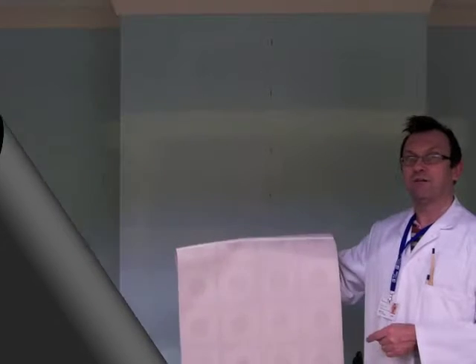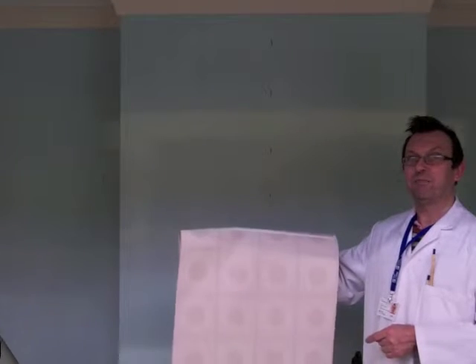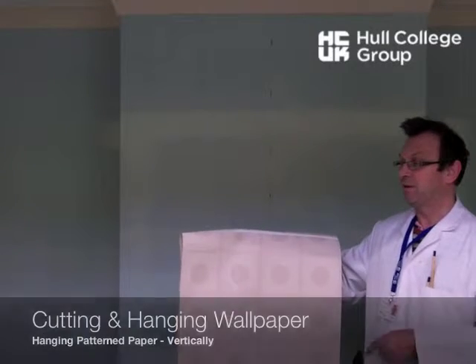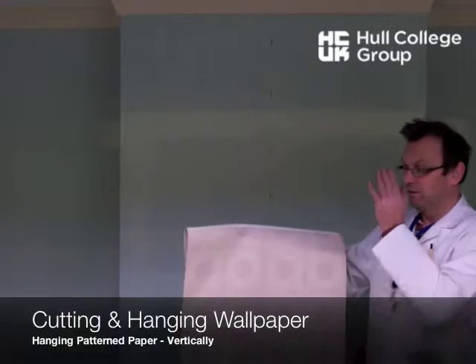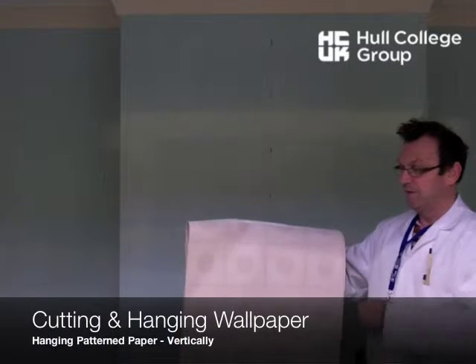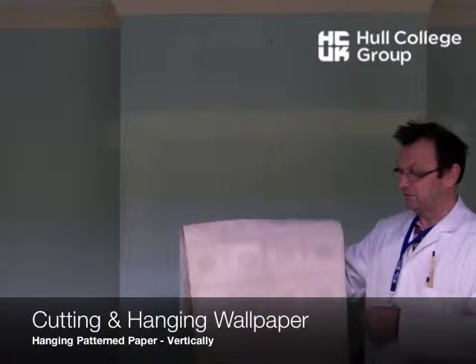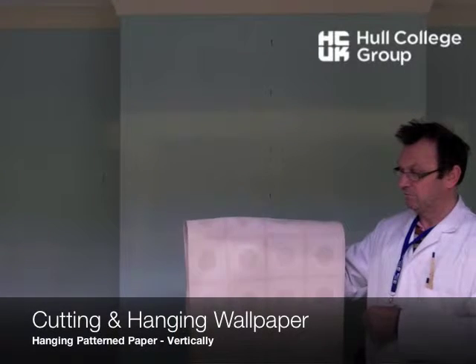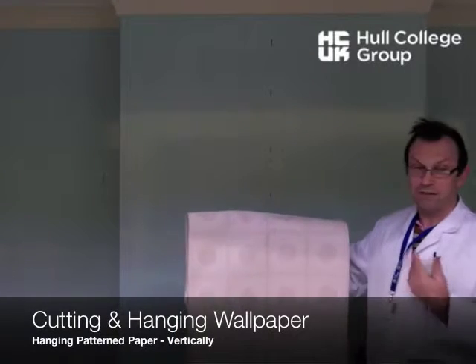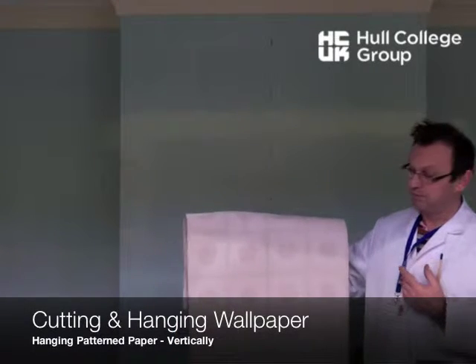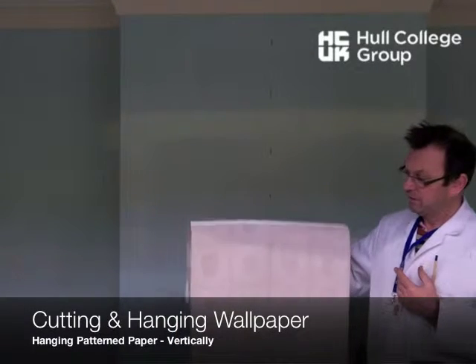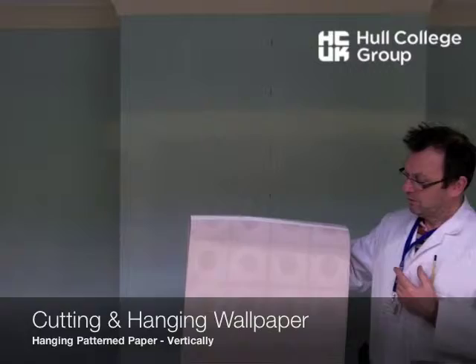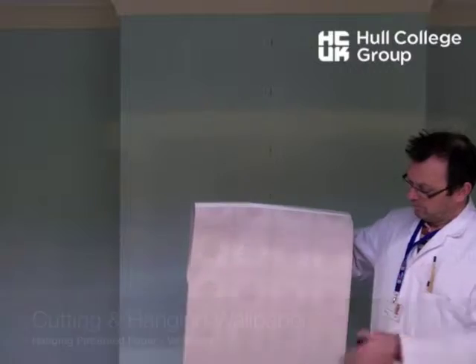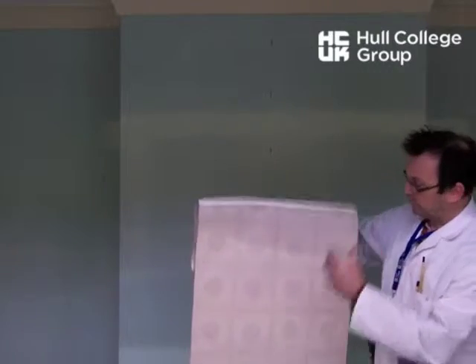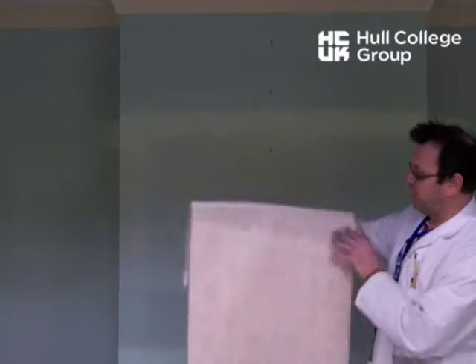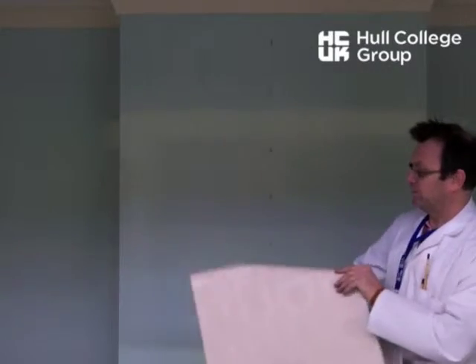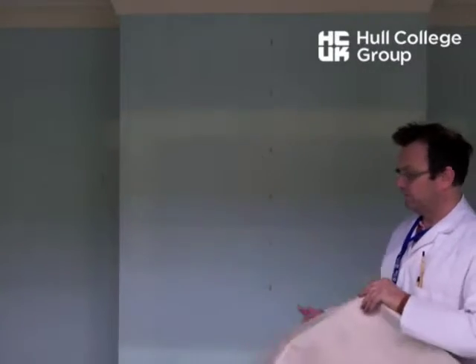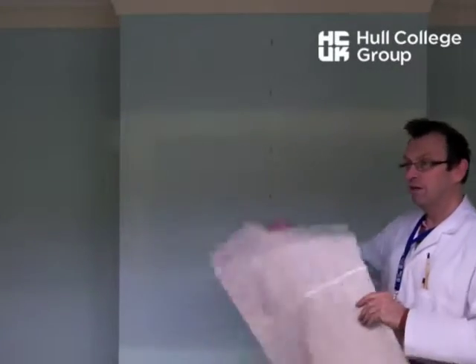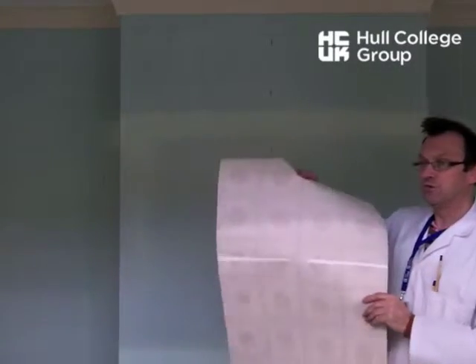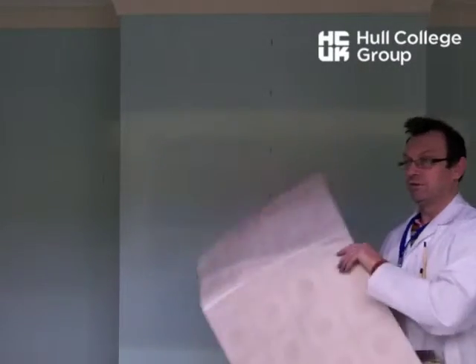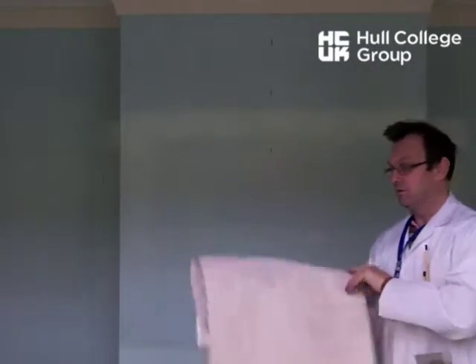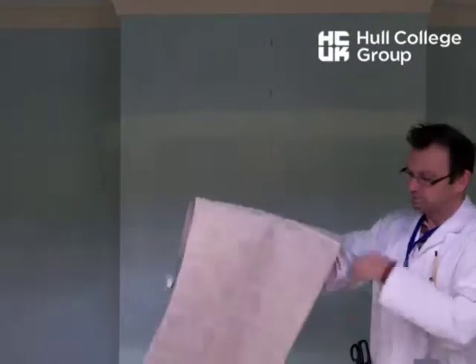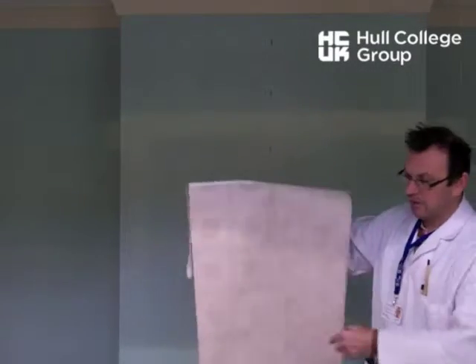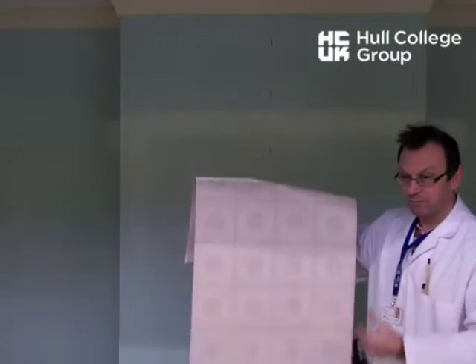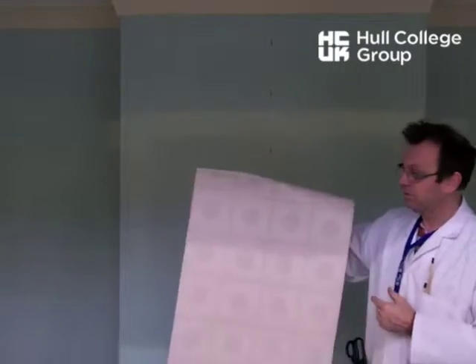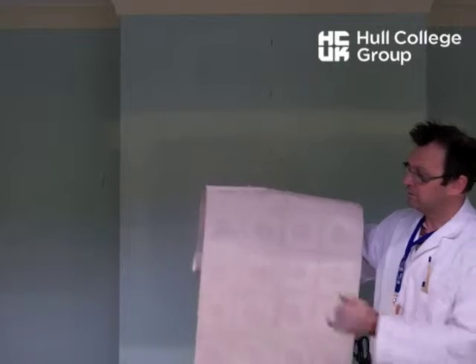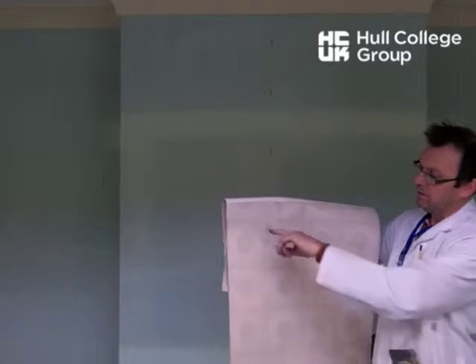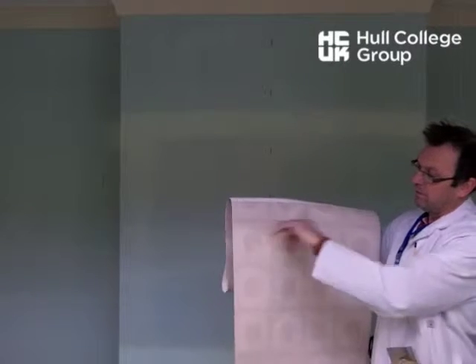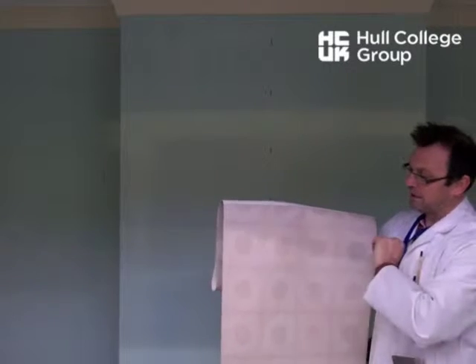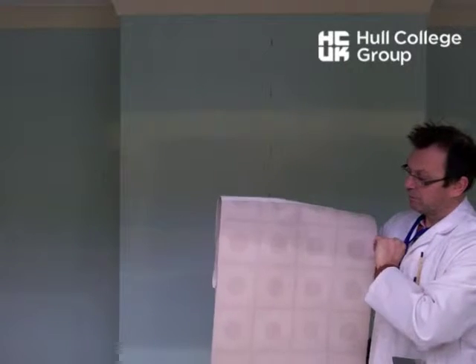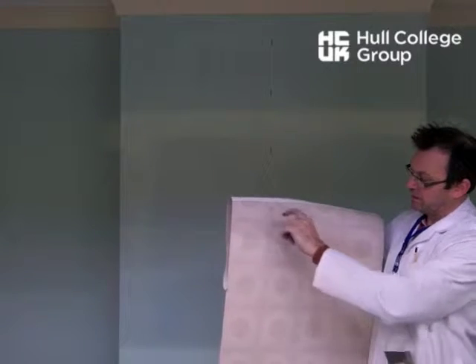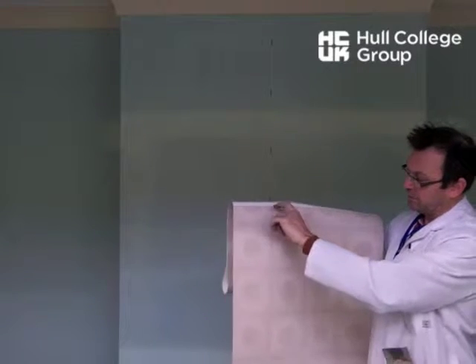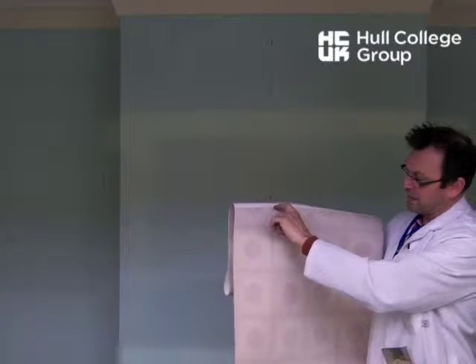Hanging pattern paper, vertical. Cut the length. I've got a big fold and a small fold — two thirds or bigger fold at the top. That's decided when we cut it — that's my header.